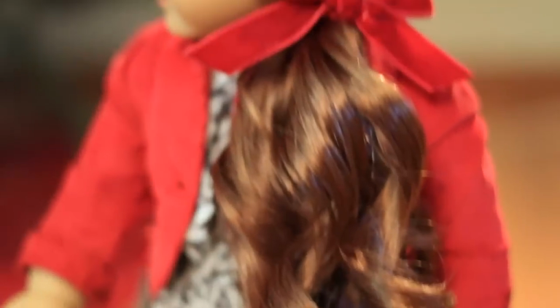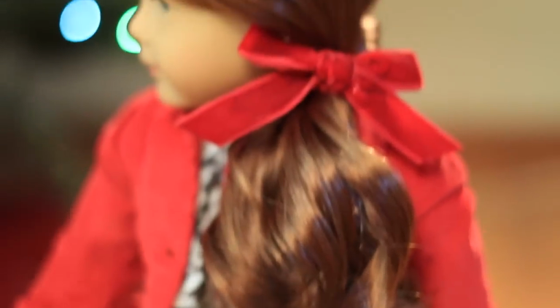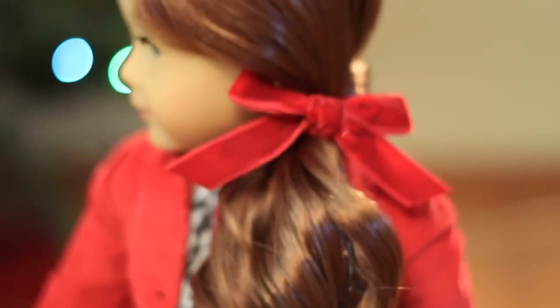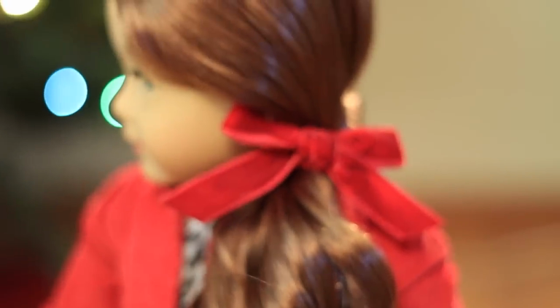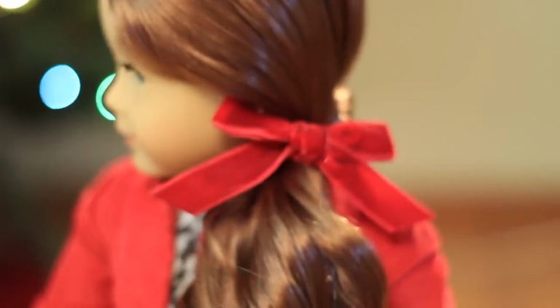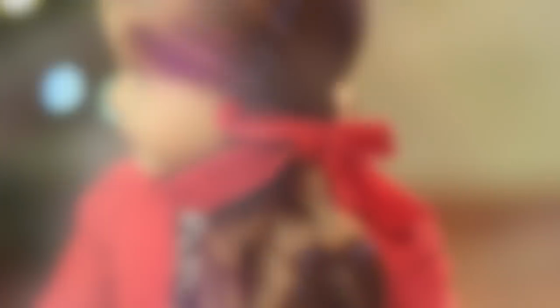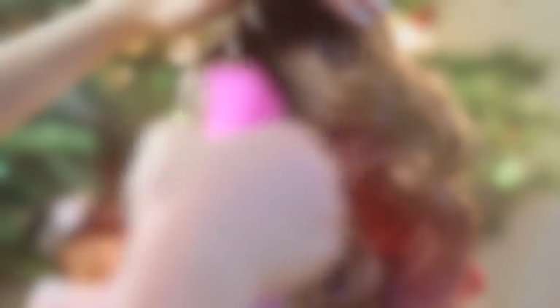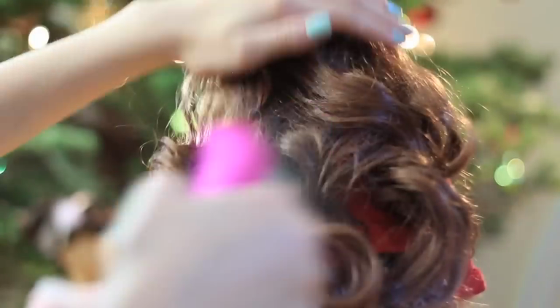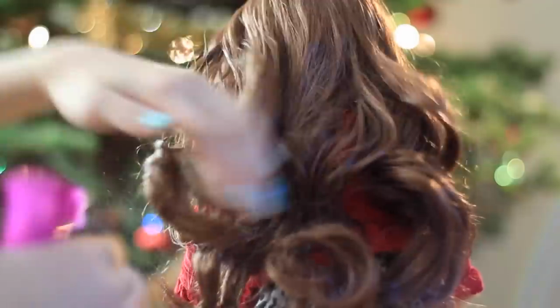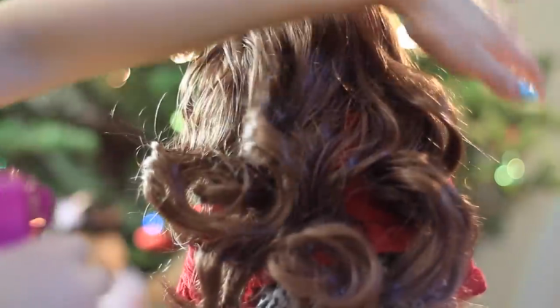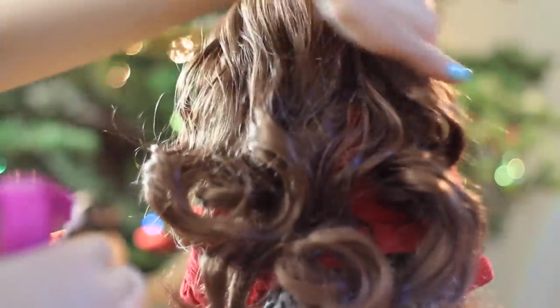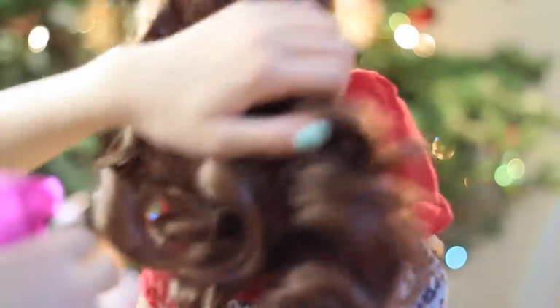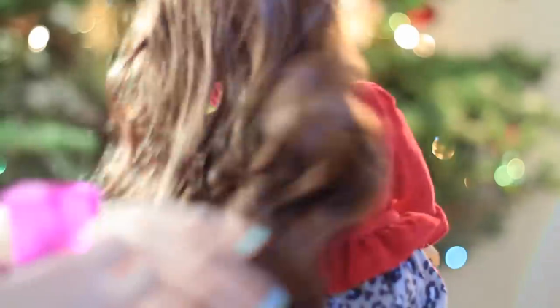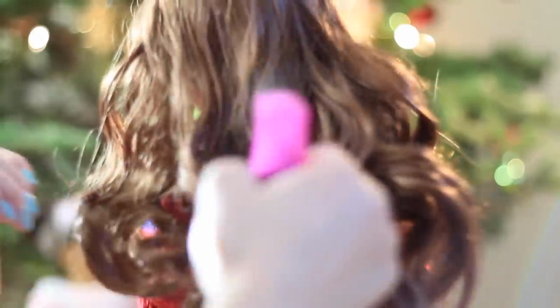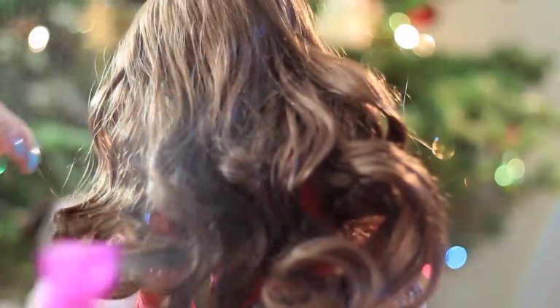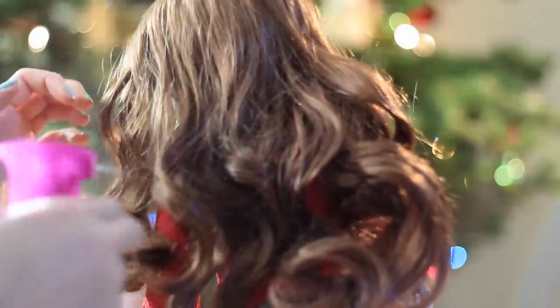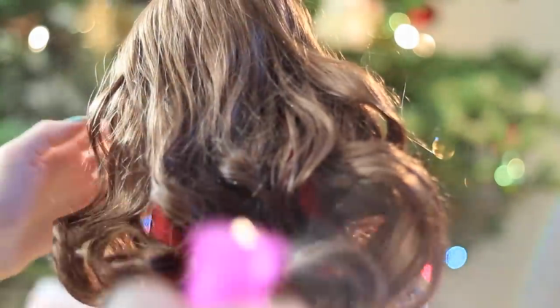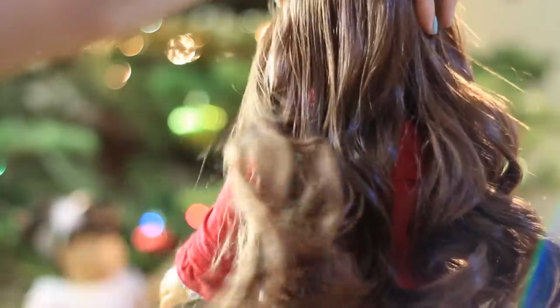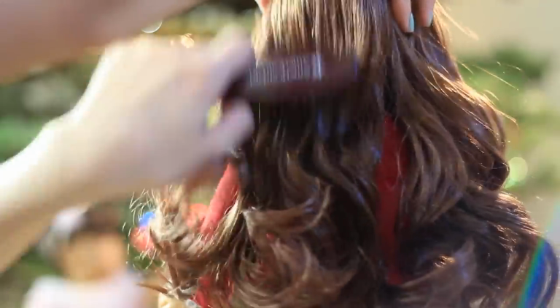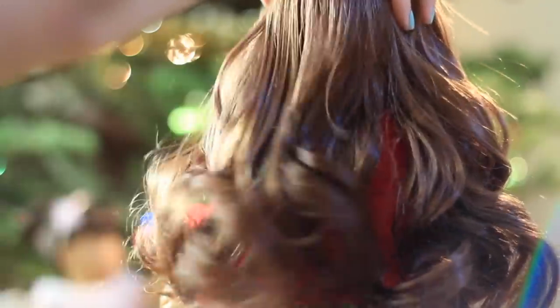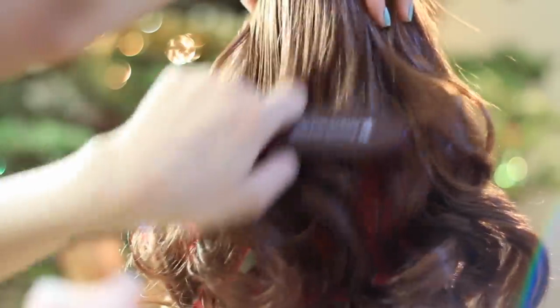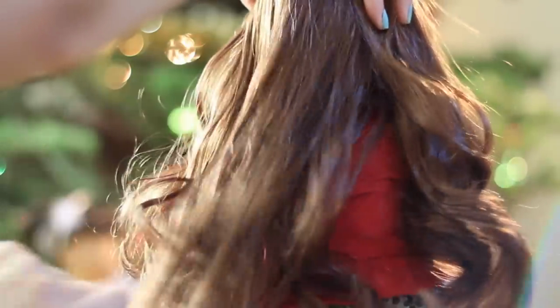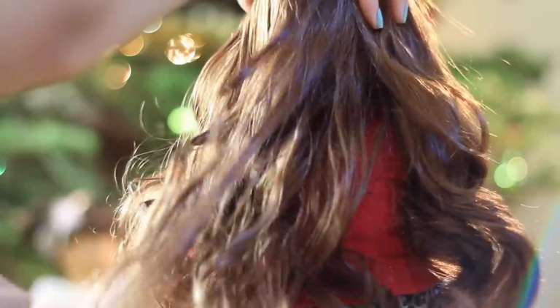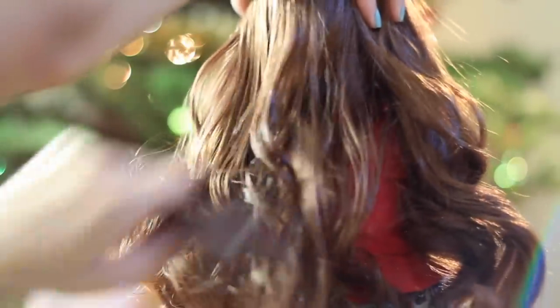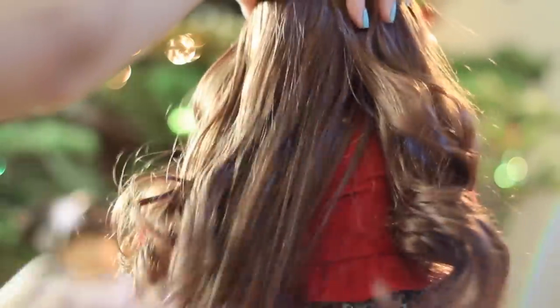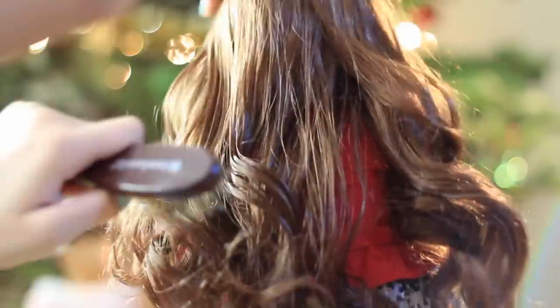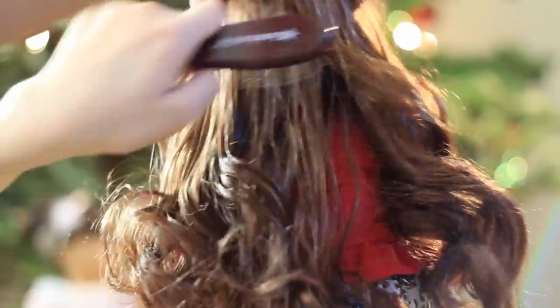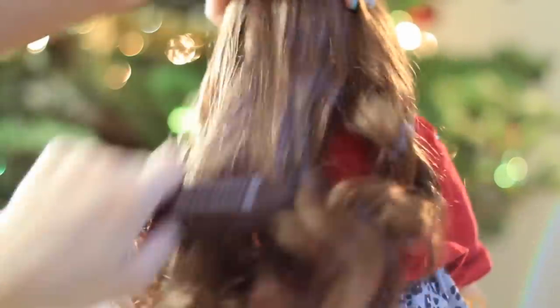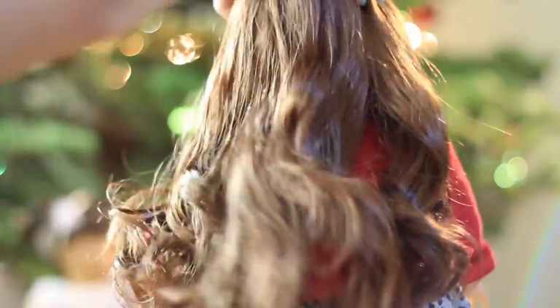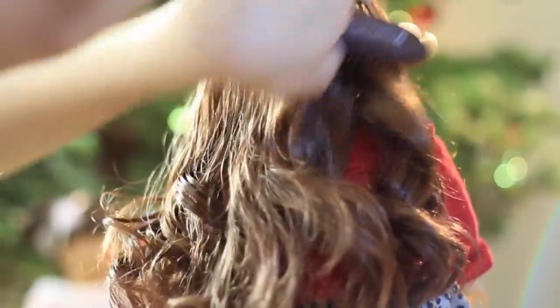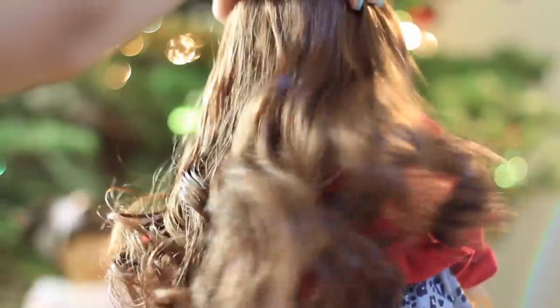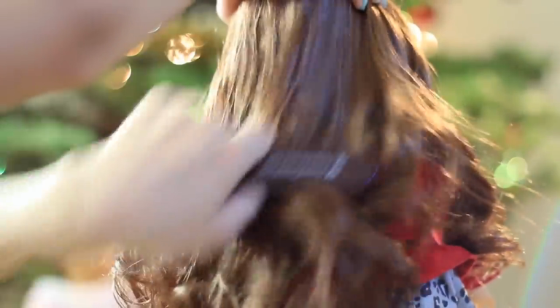This next hairstyle is the simplest of the three, but it works really great on curly haired dolls because it really shows off those curls. After spraying her hair down with water, just gently brush it out to get rid of any tangles.